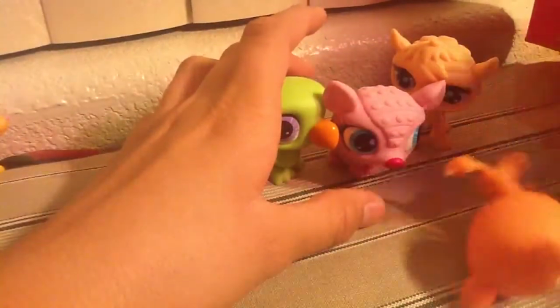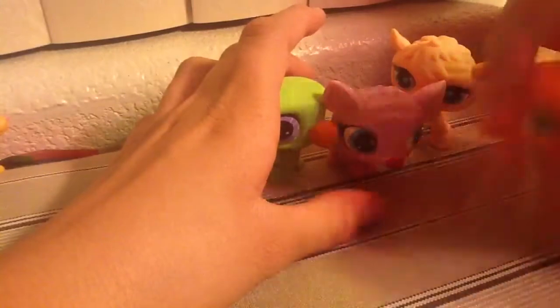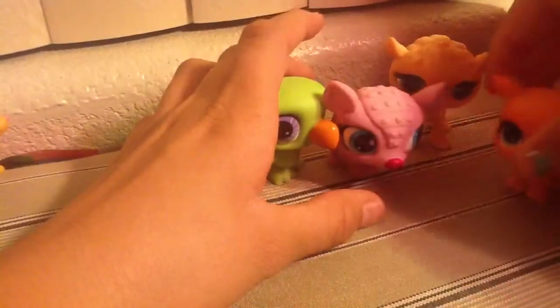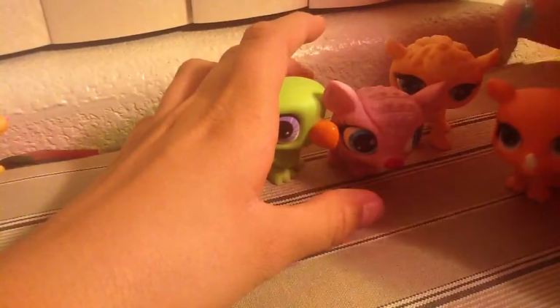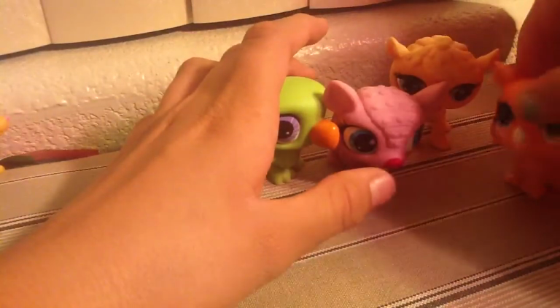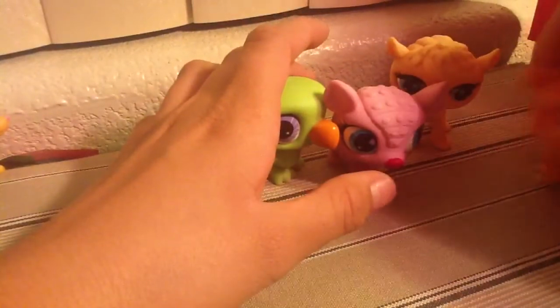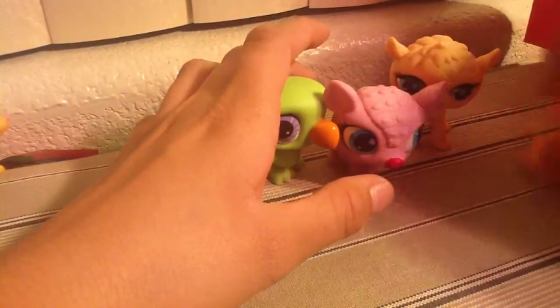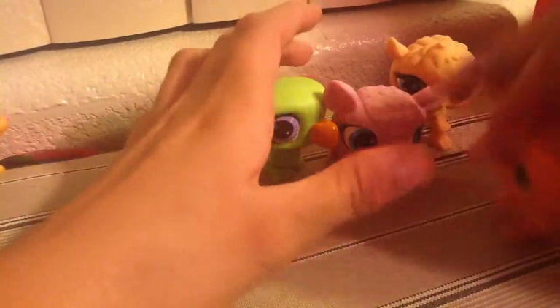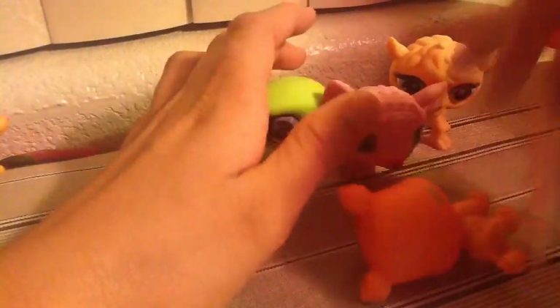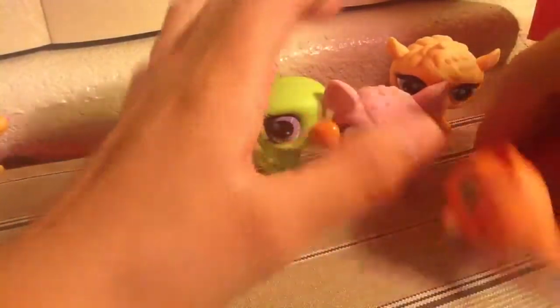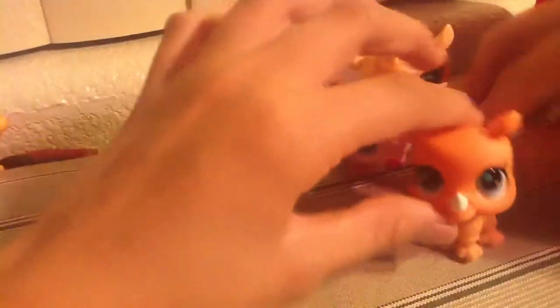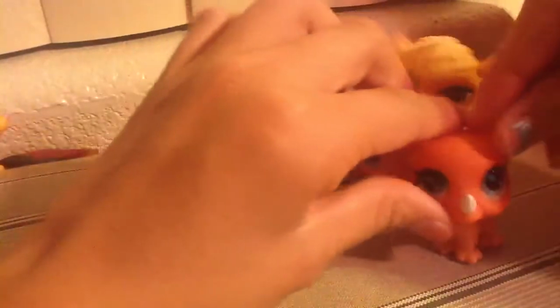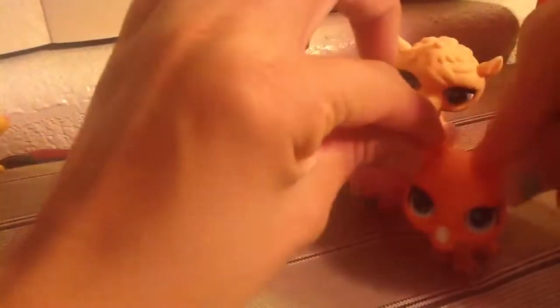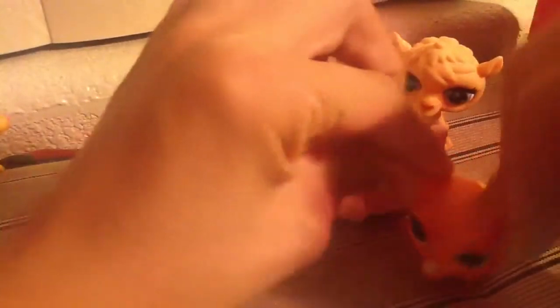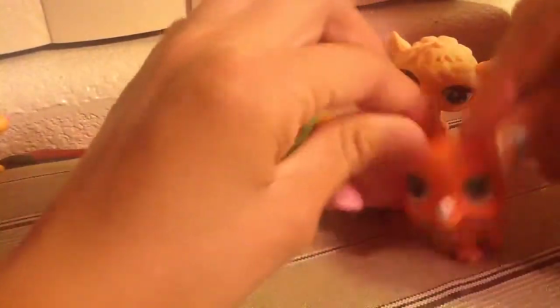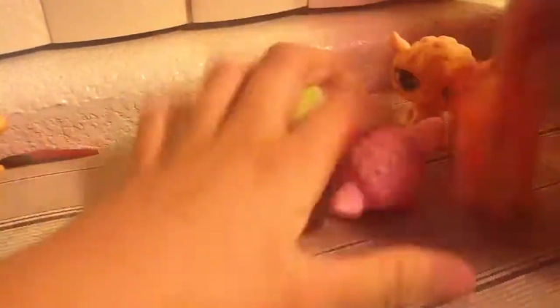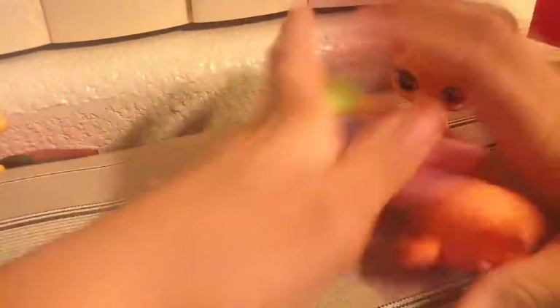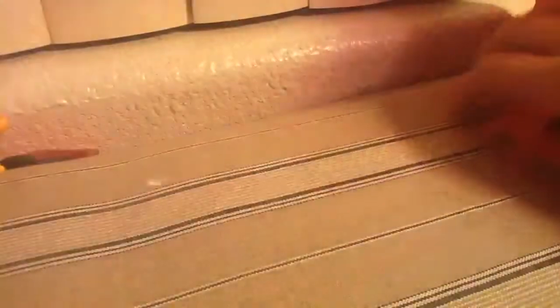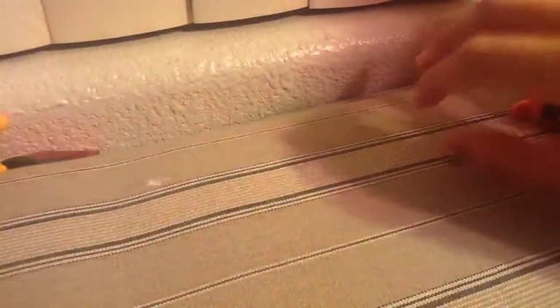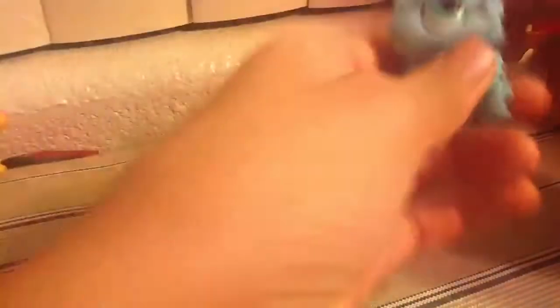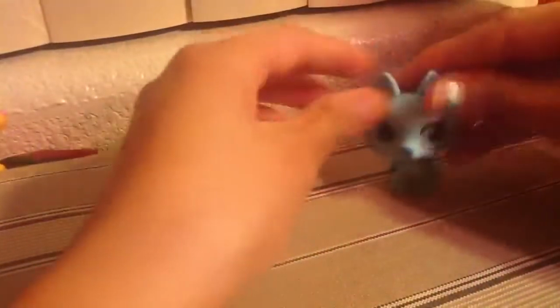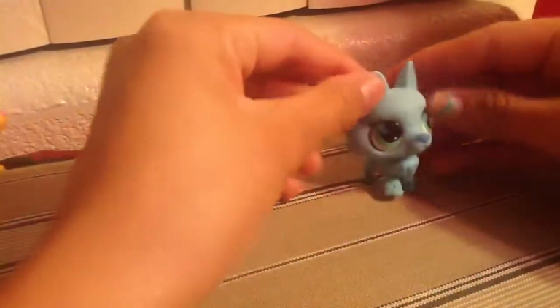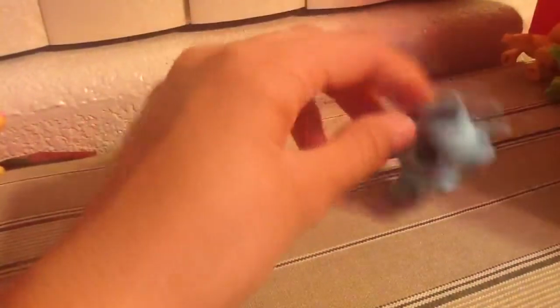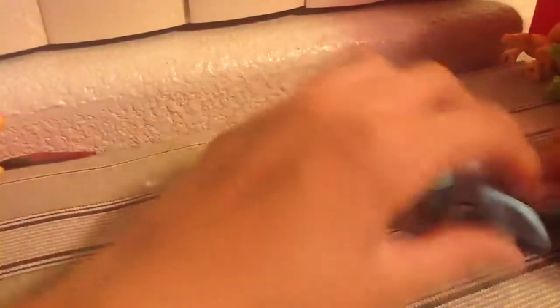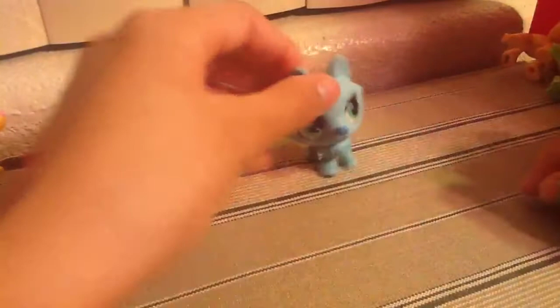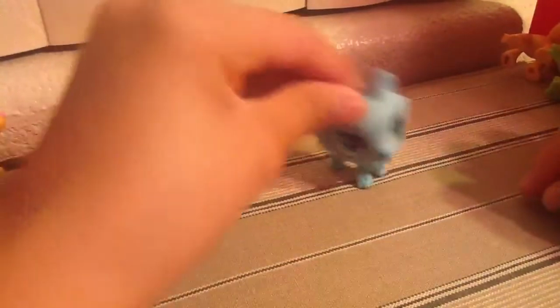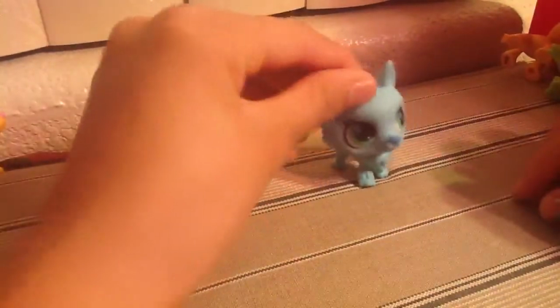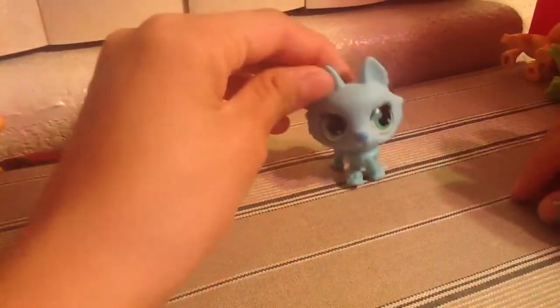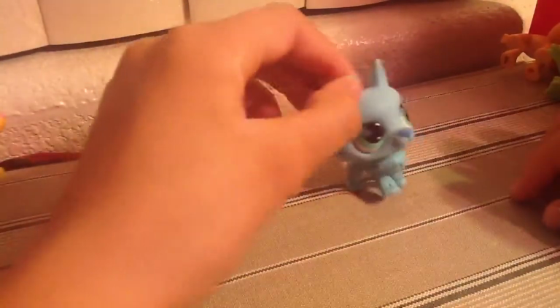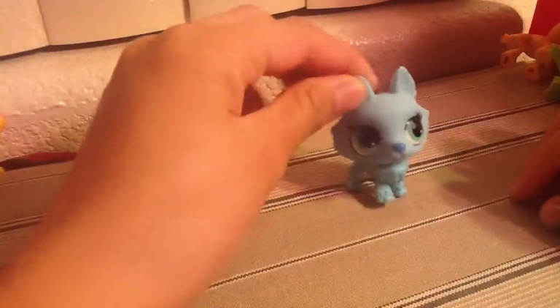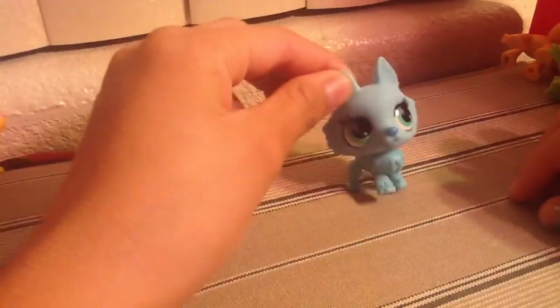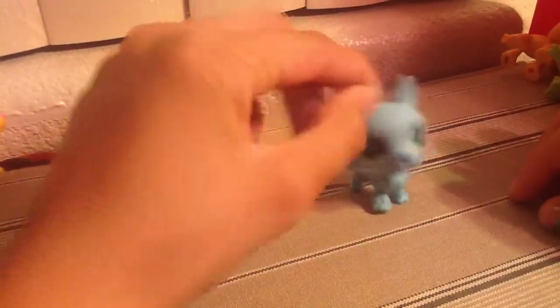Comment down below if you want them. And then I'll open the other package right now — the other envelope, the other box. She's so cute. I'm going to open the other box right now and show you guys the pets. Bye.